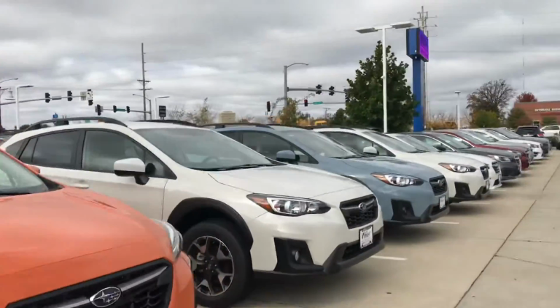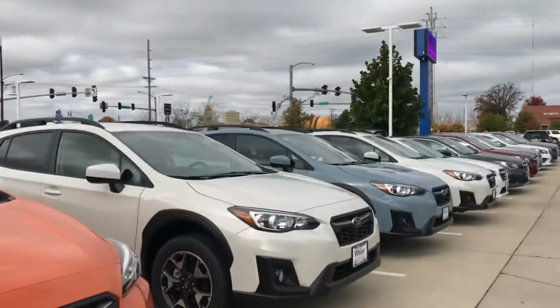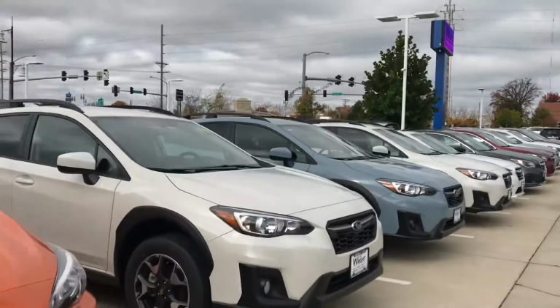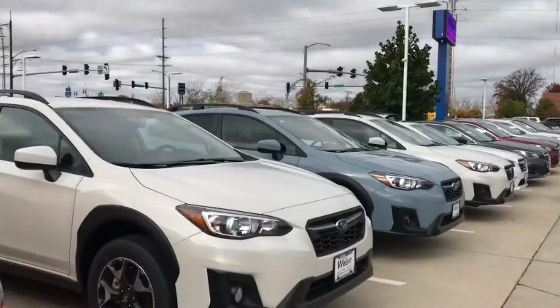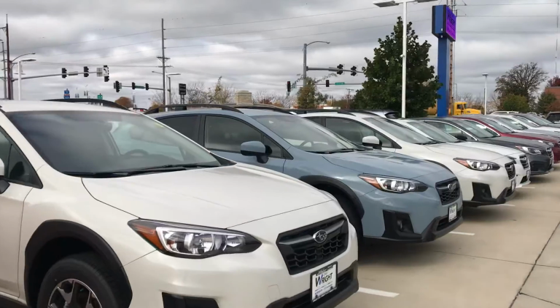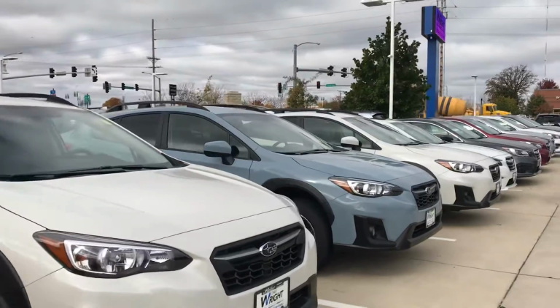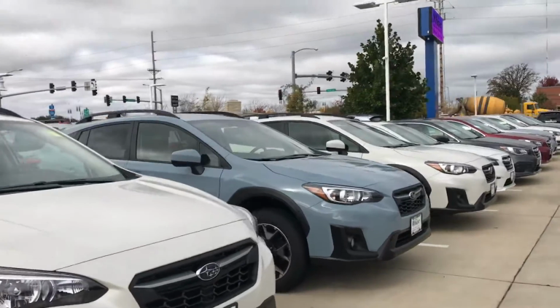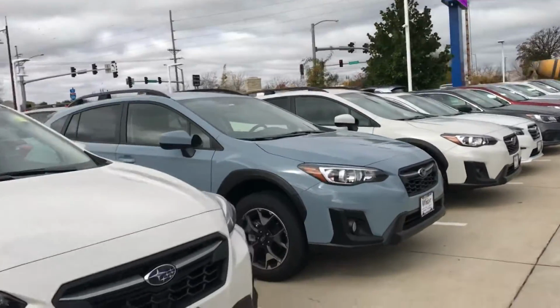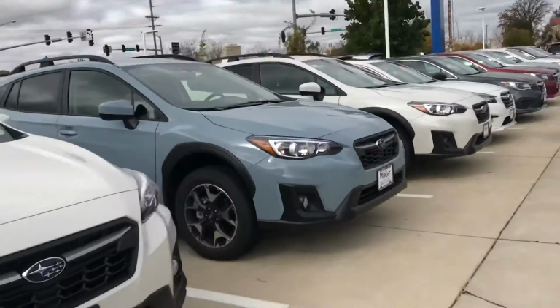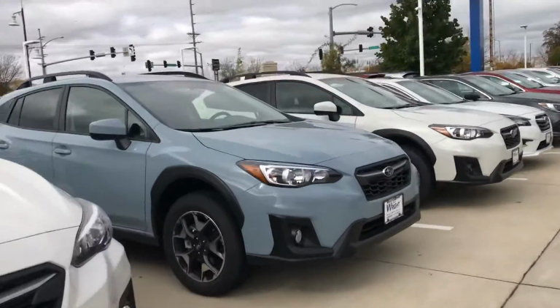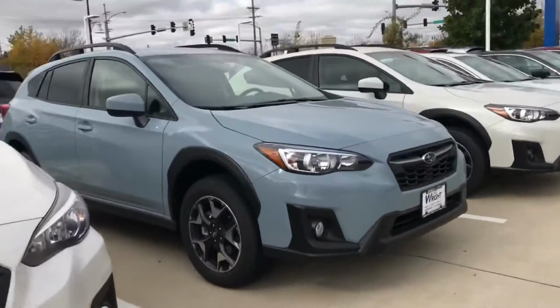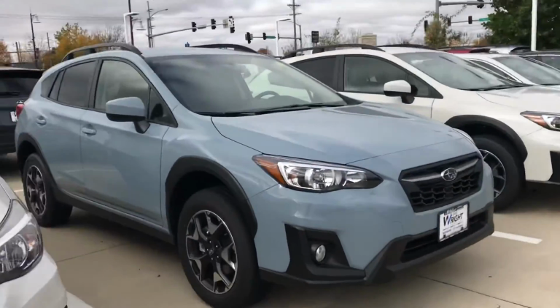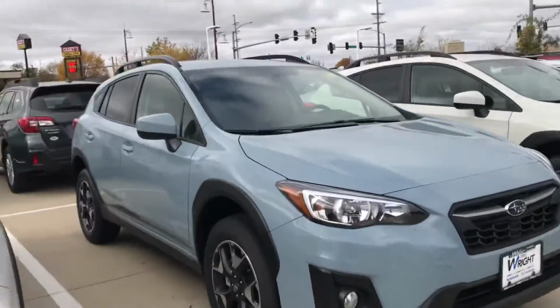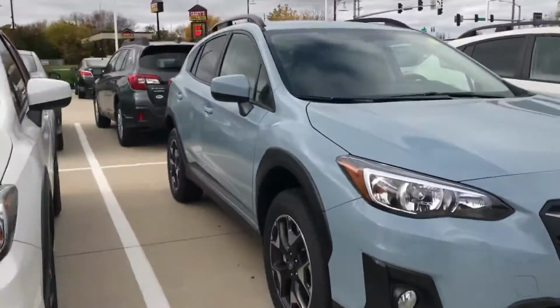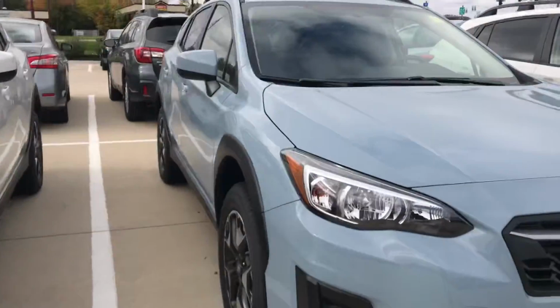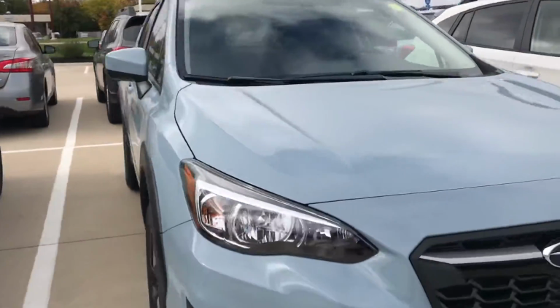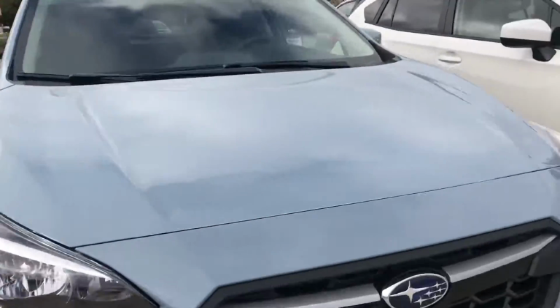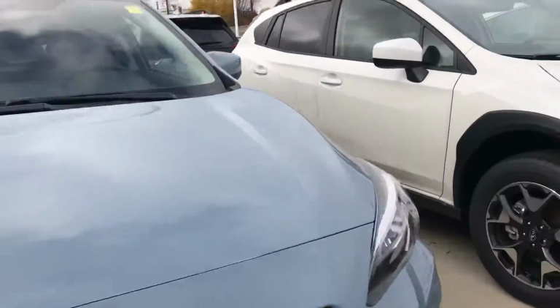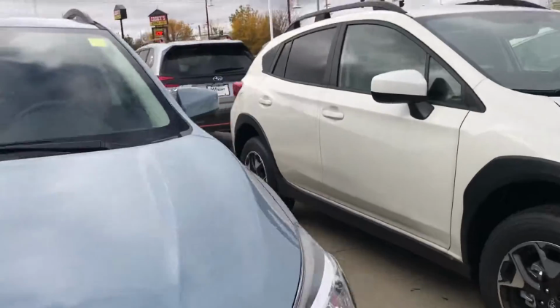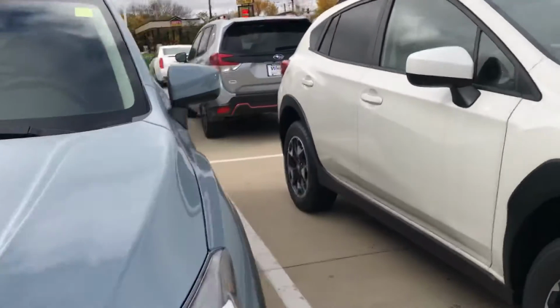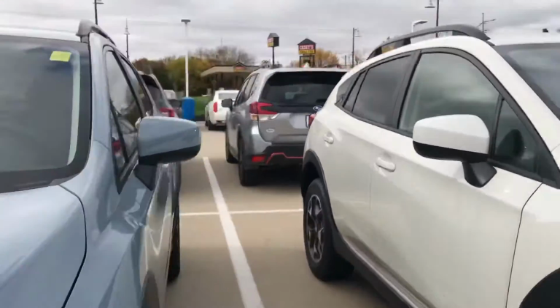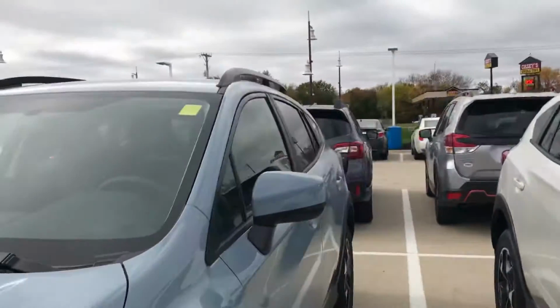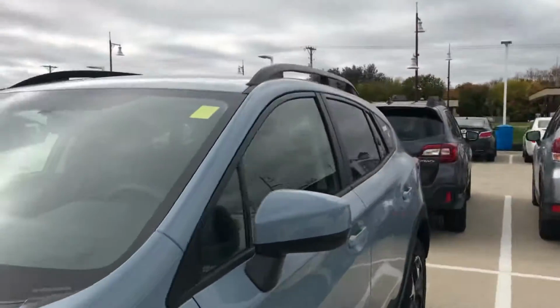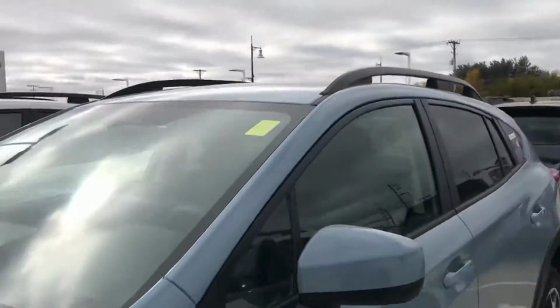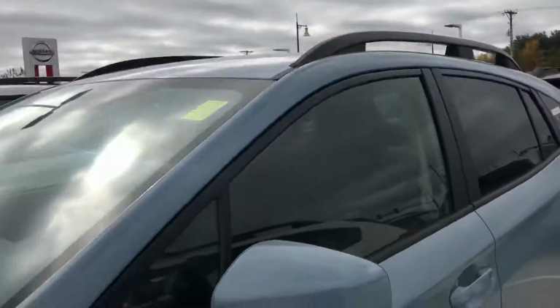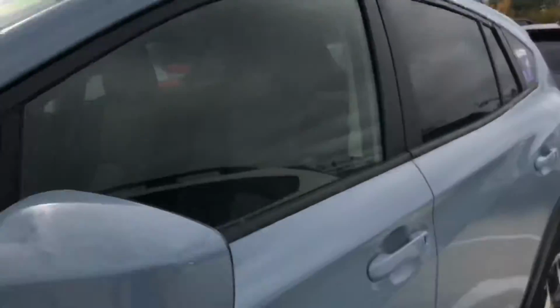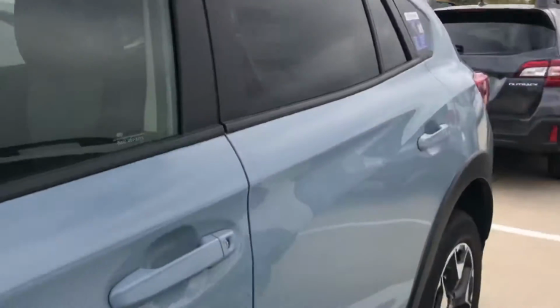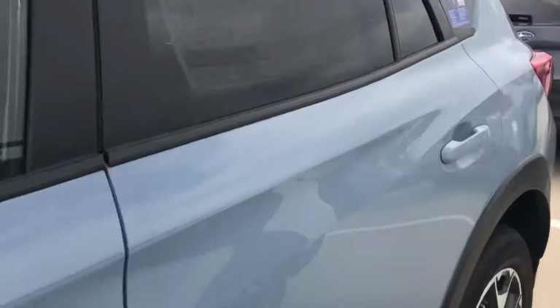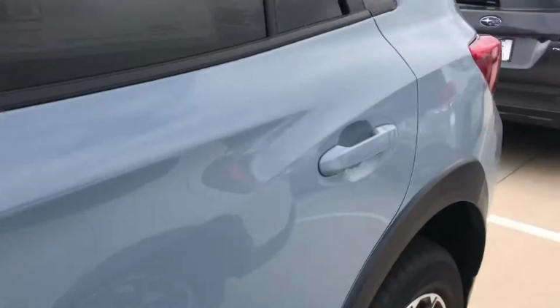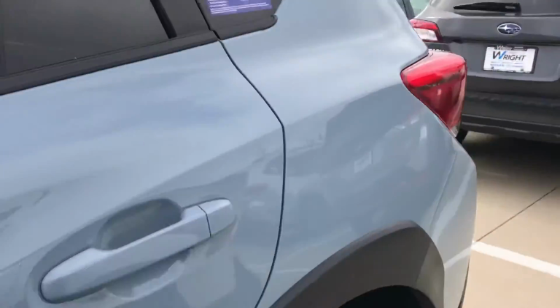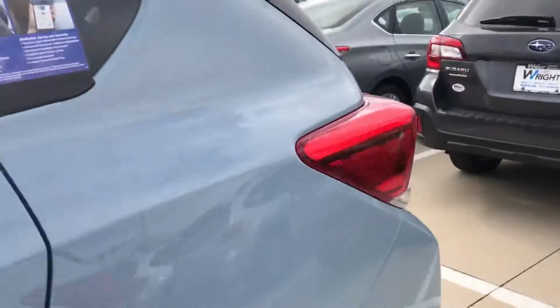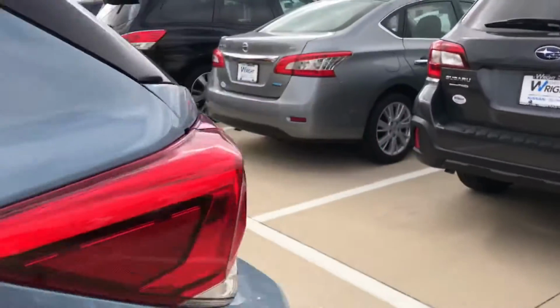I even have this beautiful cool gray khaki — it's one of the hardest colors to get a hold of. It's an exclusive color. This color will not last forever. I absolutely love it. This is a premium model right here.